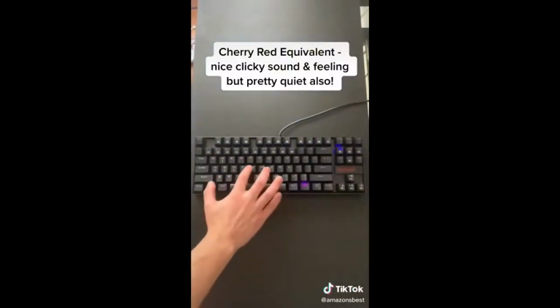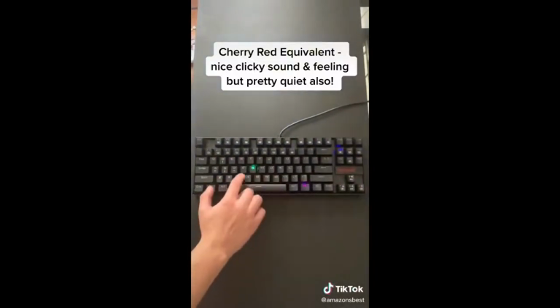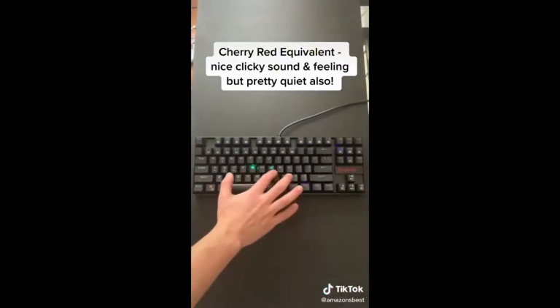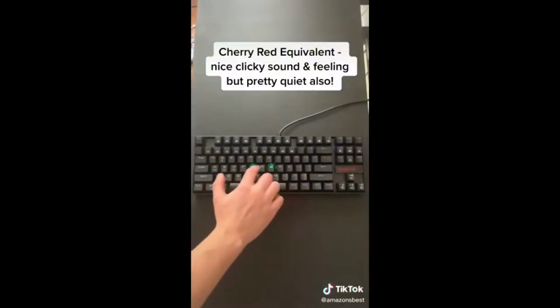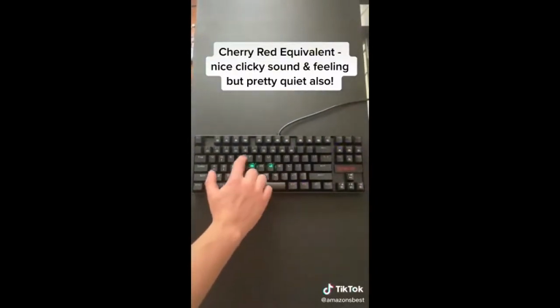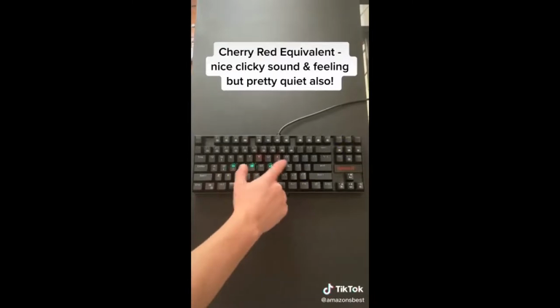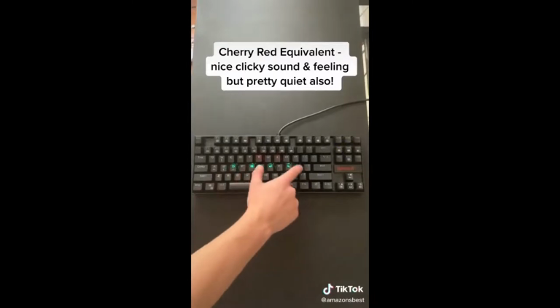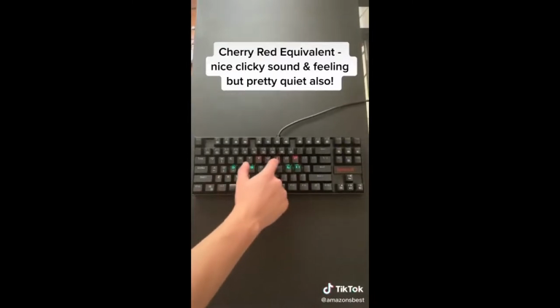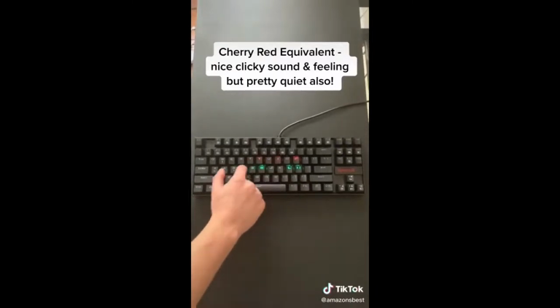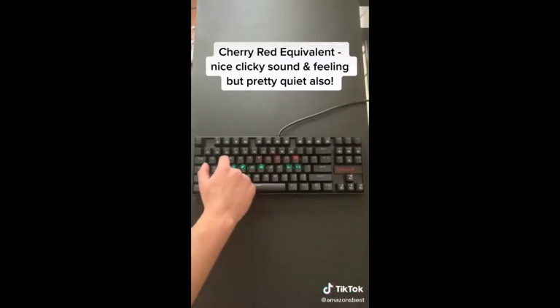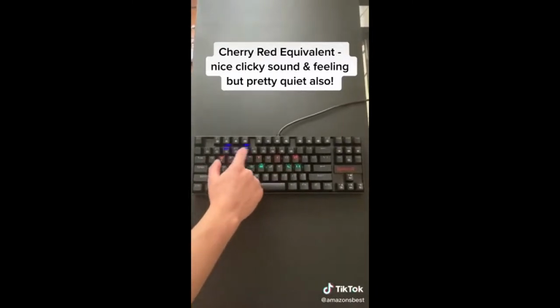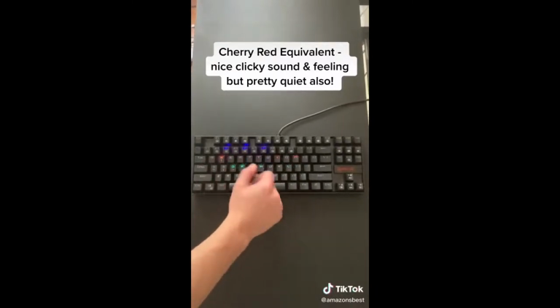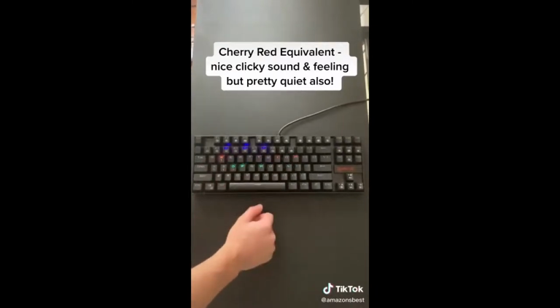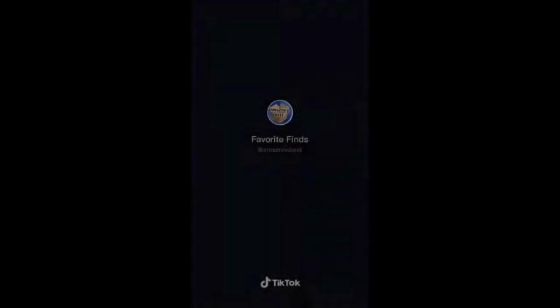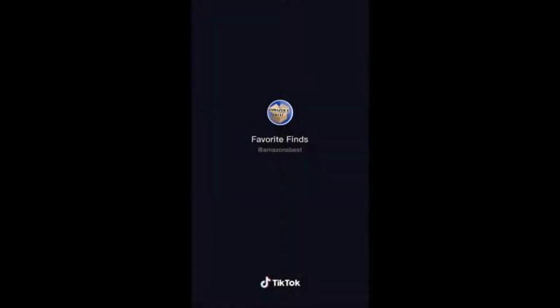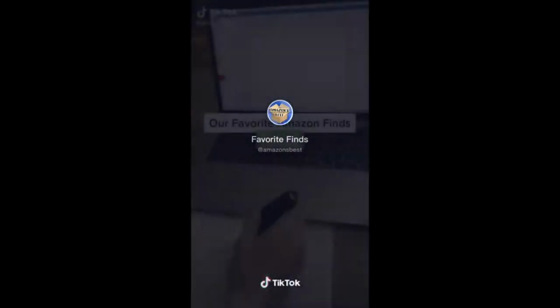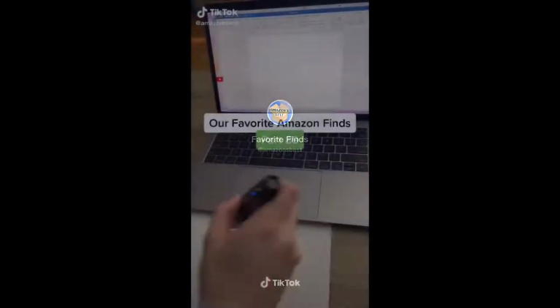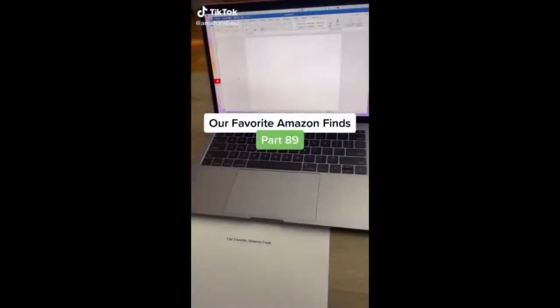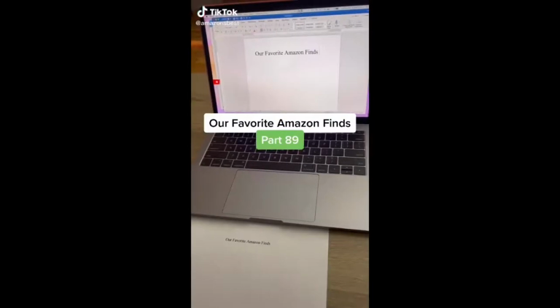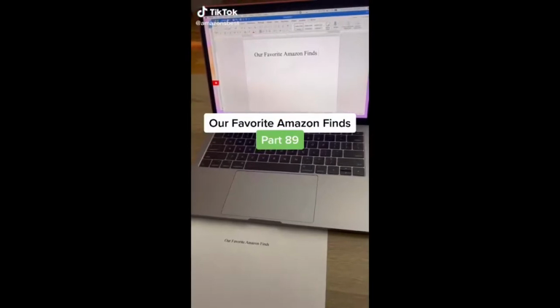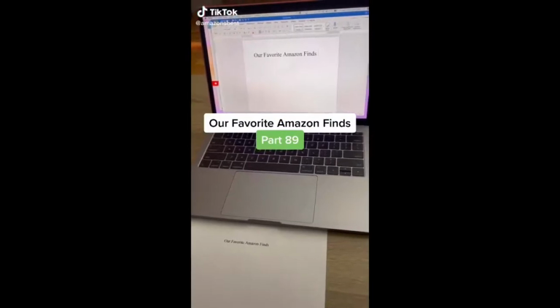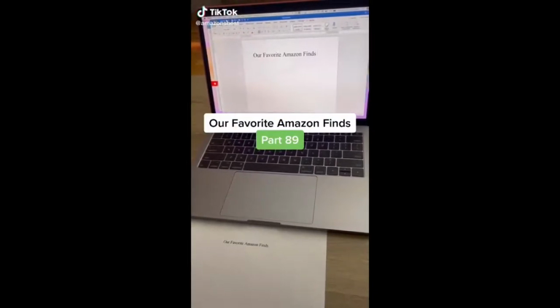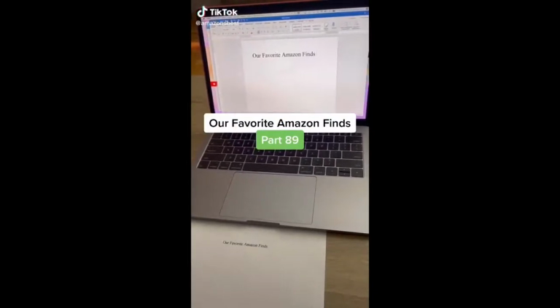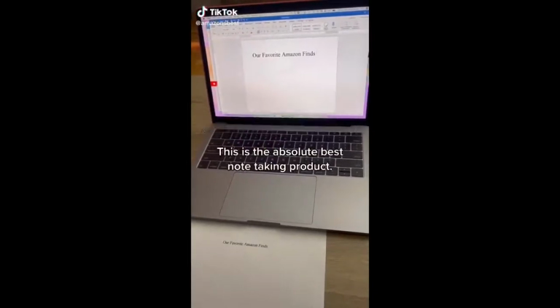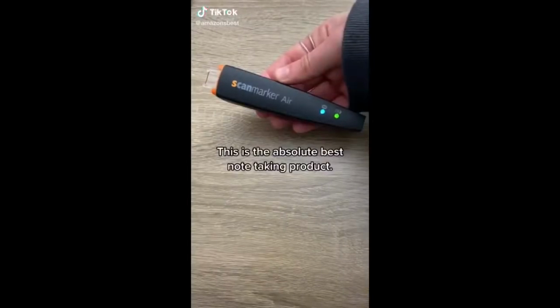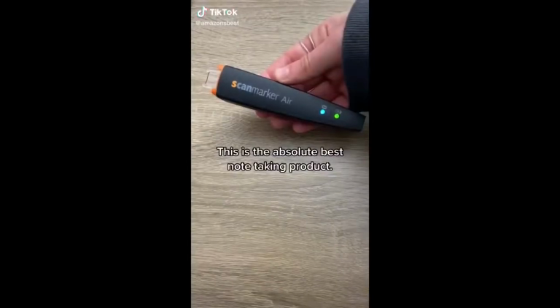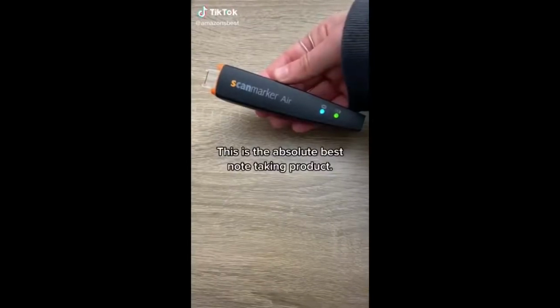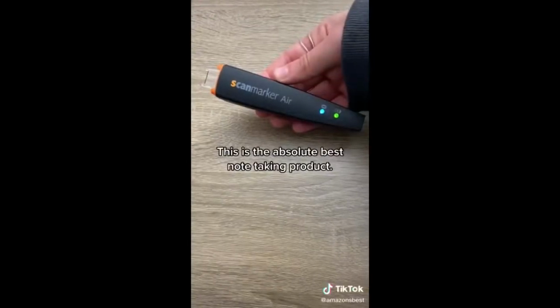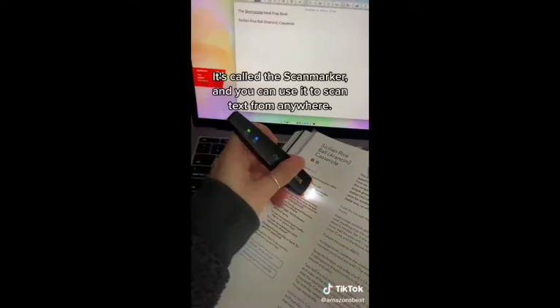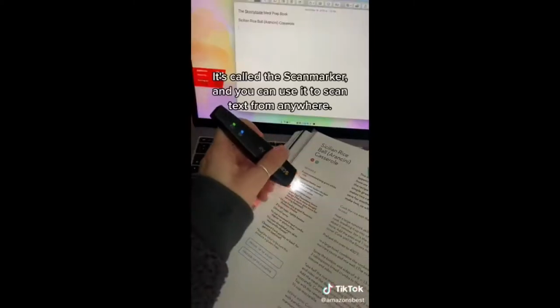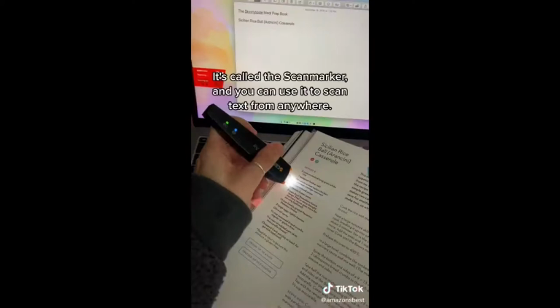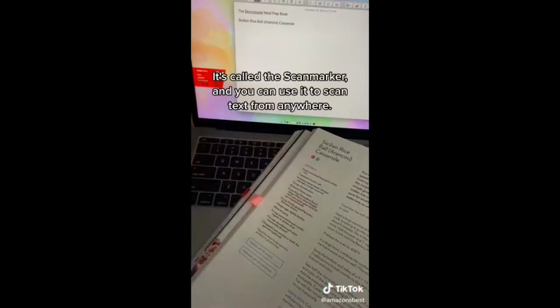The keys are cherry red equivalent, which means they make a nice clicking sound and feeling, but it's not as loud as some of the other mechanical keyboards you can buy. Our favorite Amazon finds part 89: this is the absolute best note-taking product — it's called the Scan Marker.